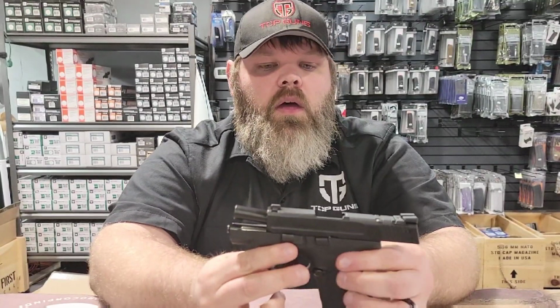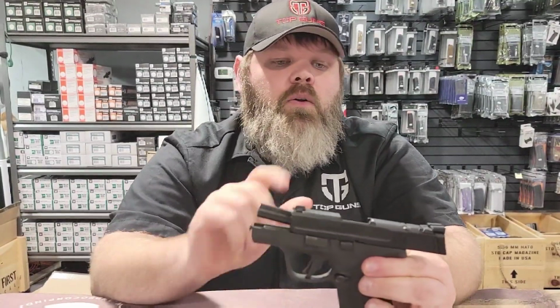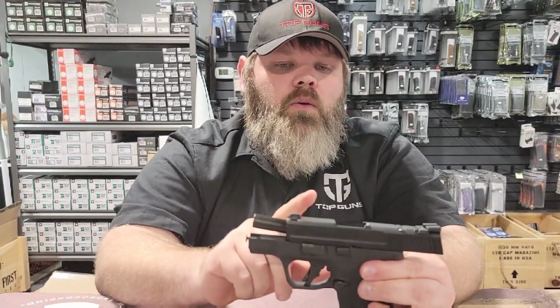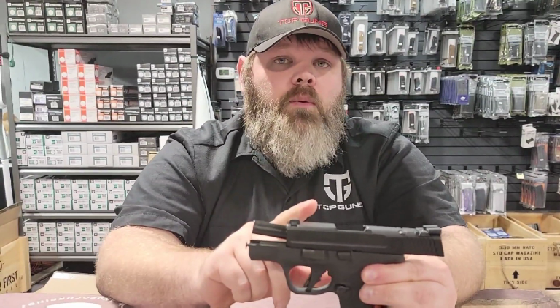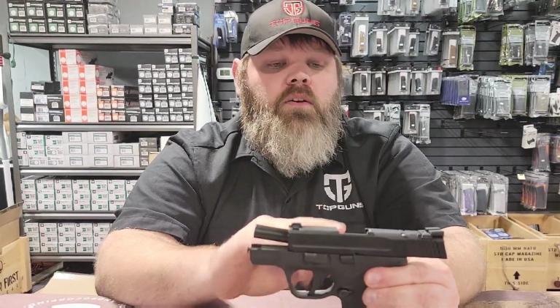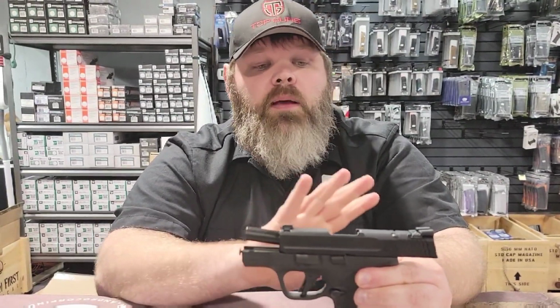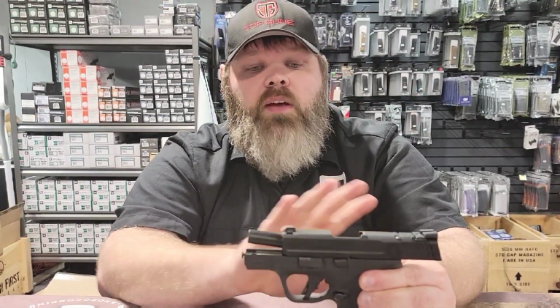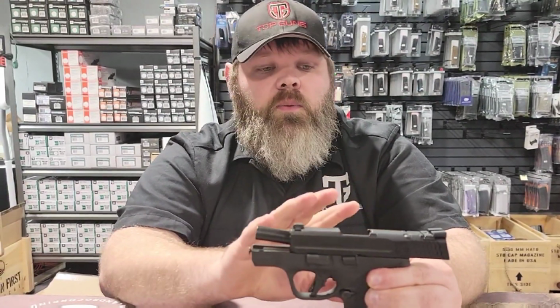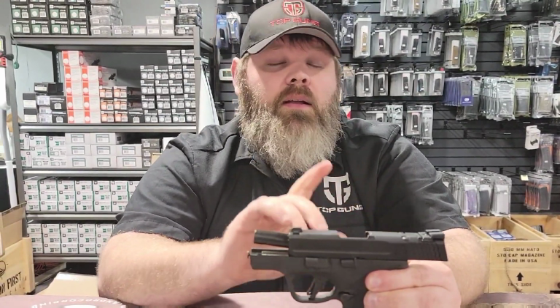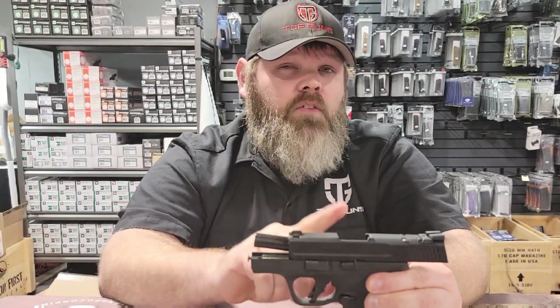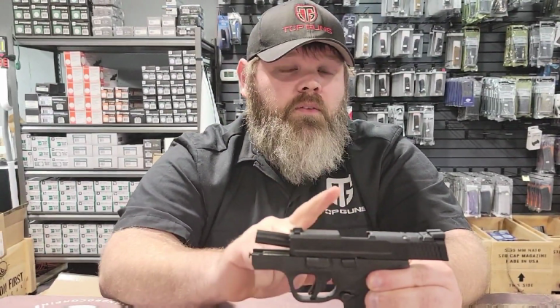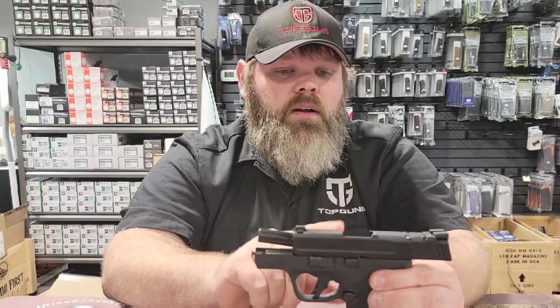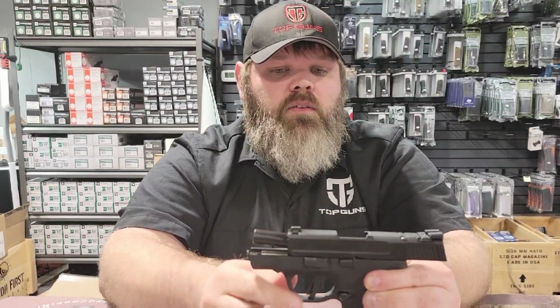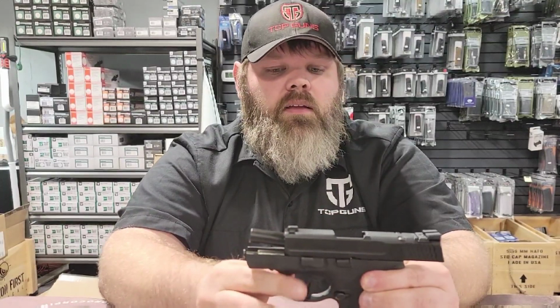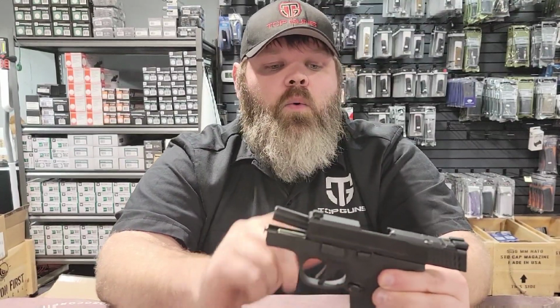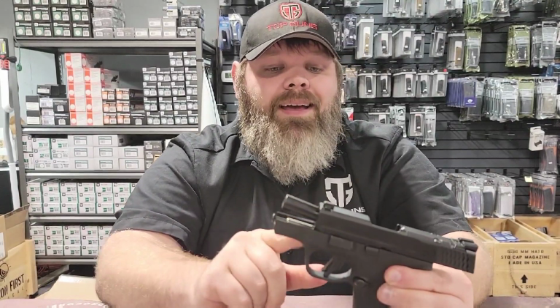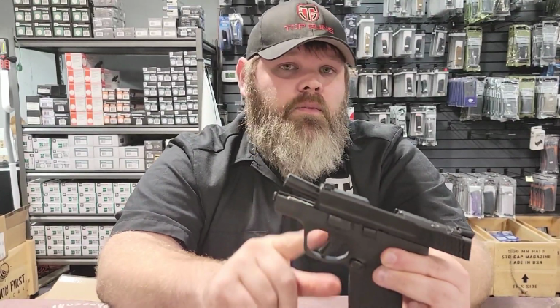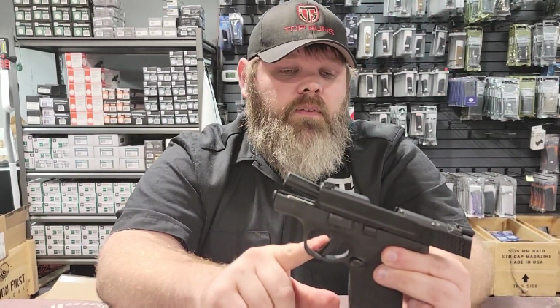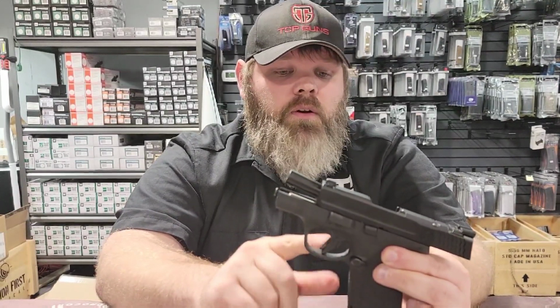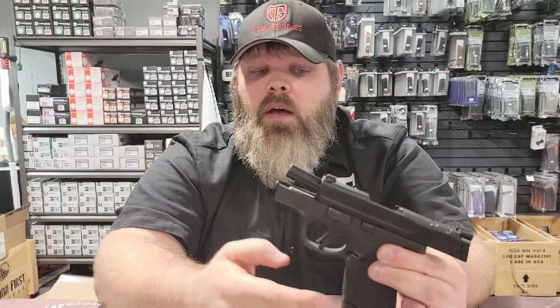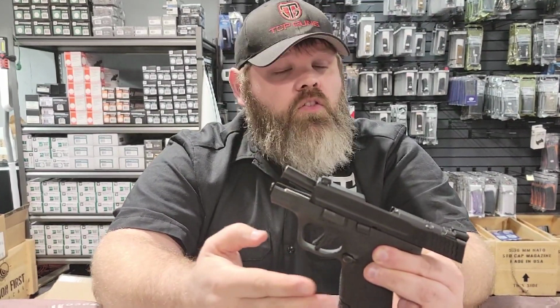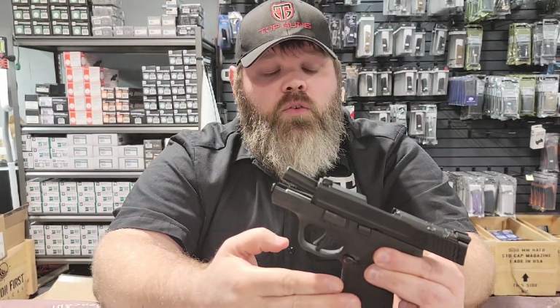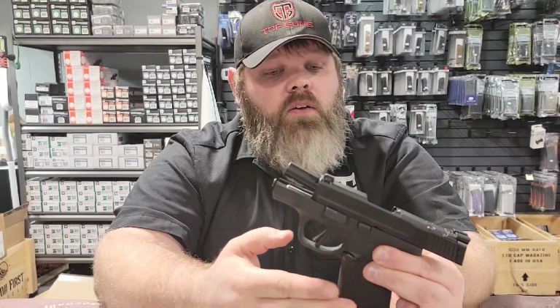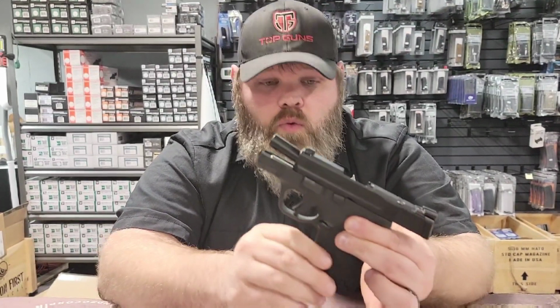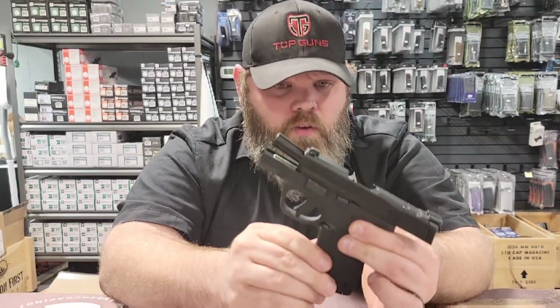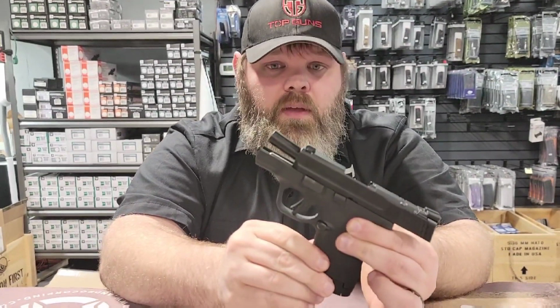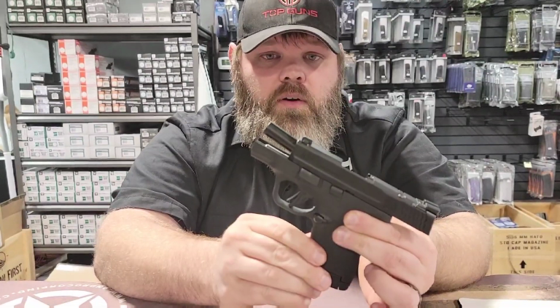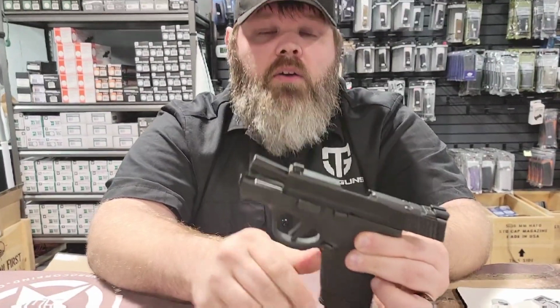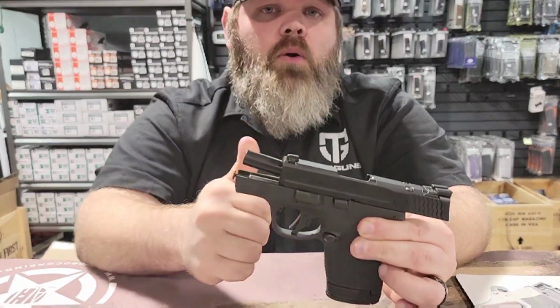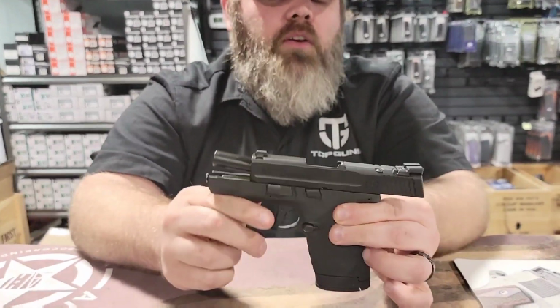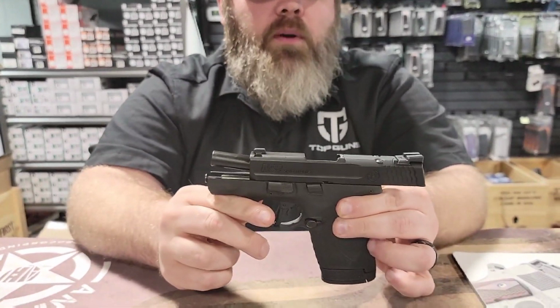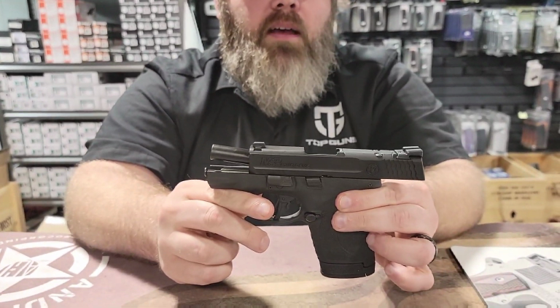Go to your local firearms dealer and you'll be able to check this one out in a bunch of different variations. What you'll like is the flat face trigger — it shoots great — and great grip texture. You're going to want to check this one out.